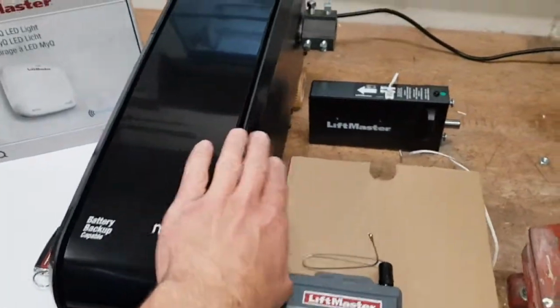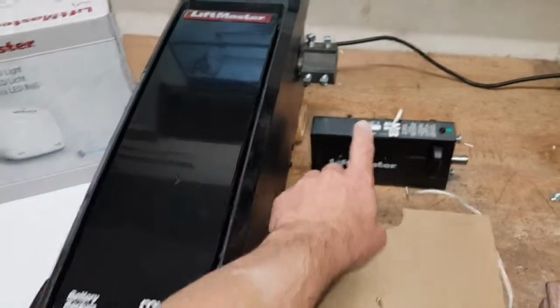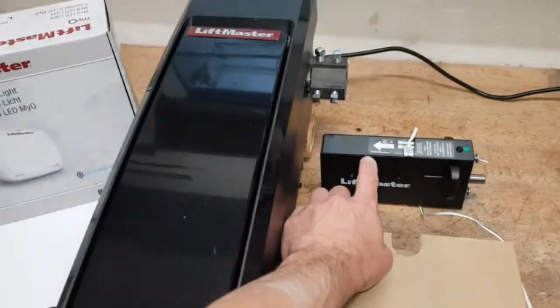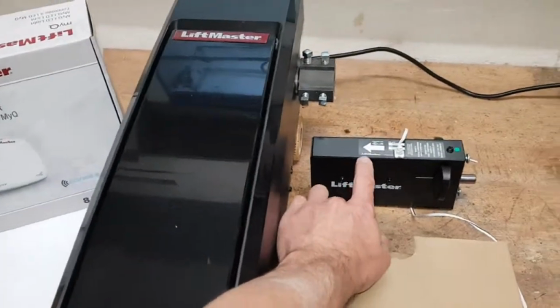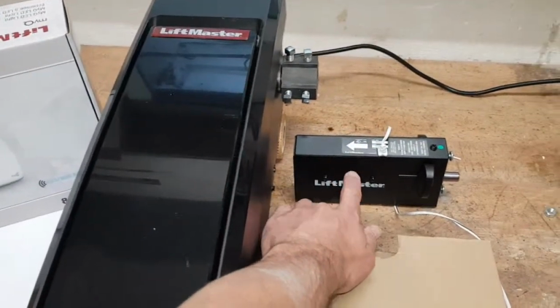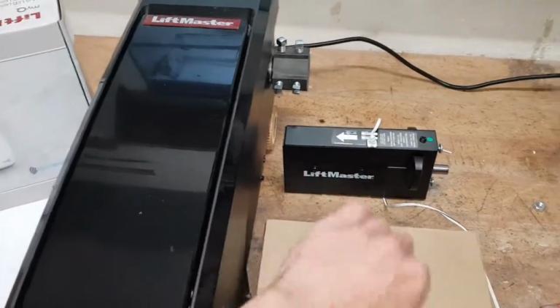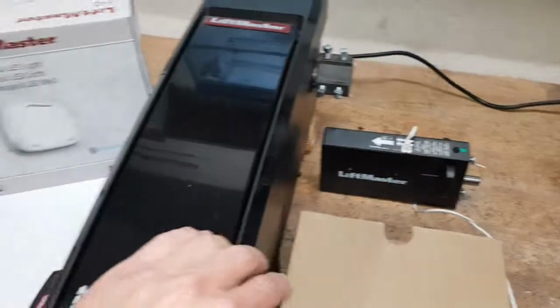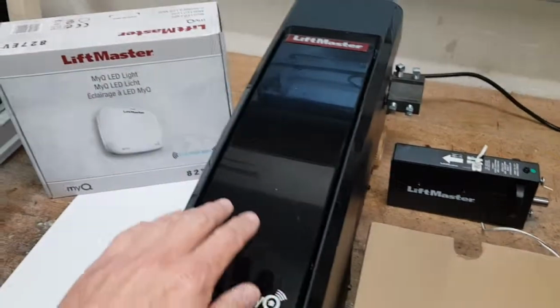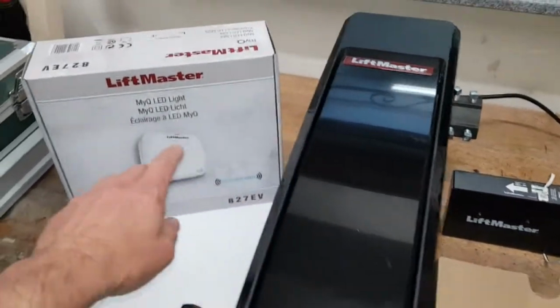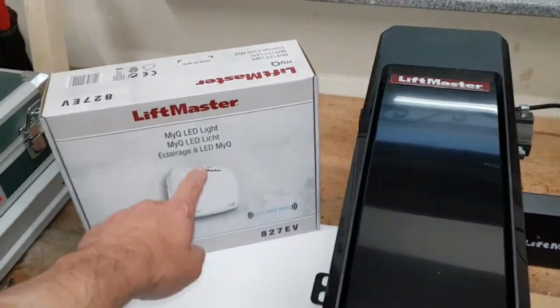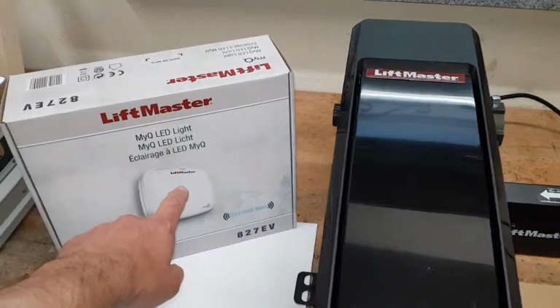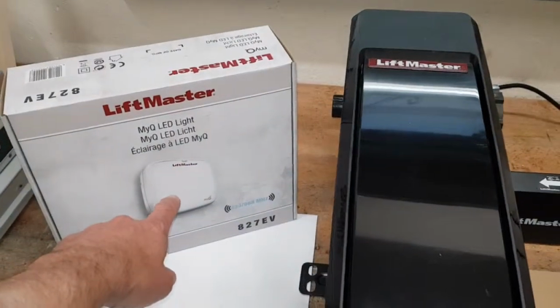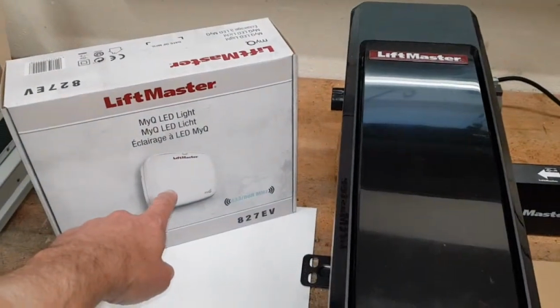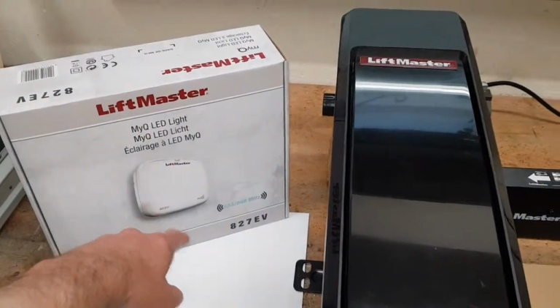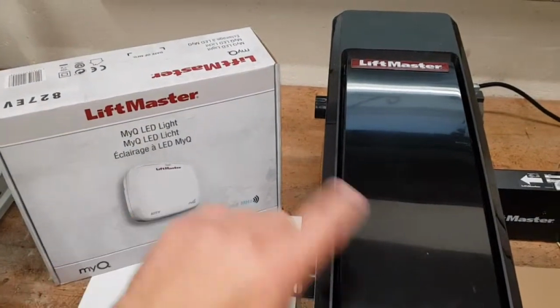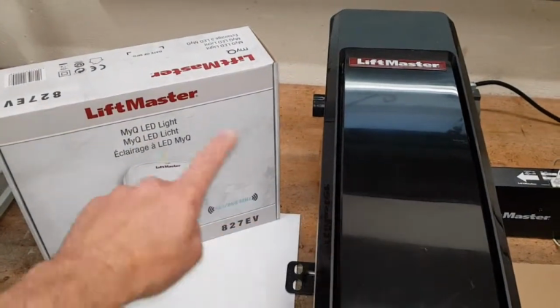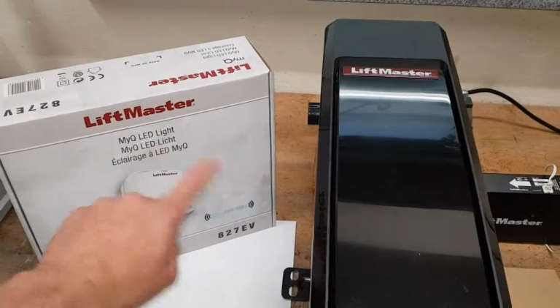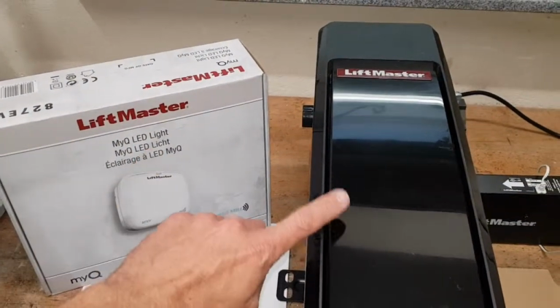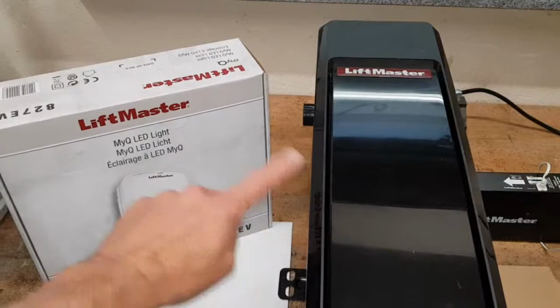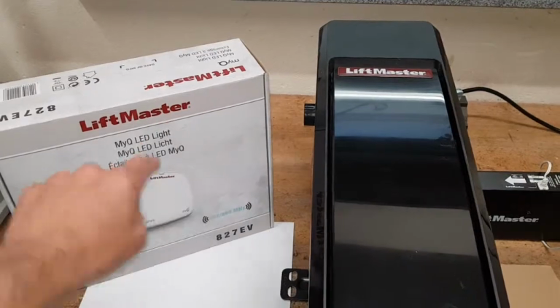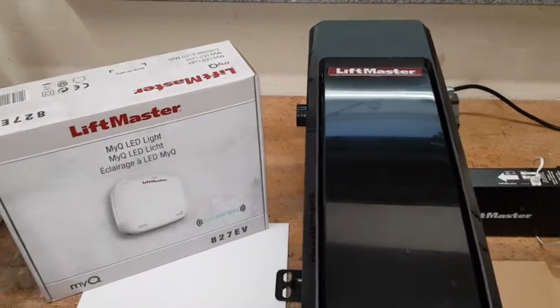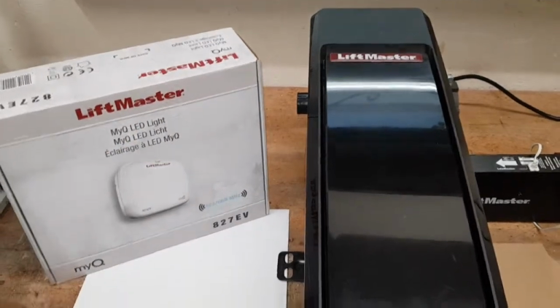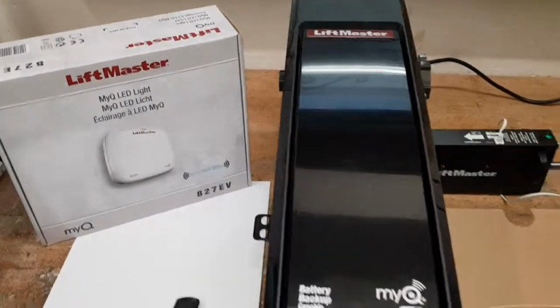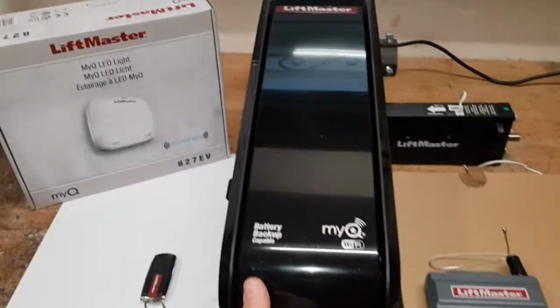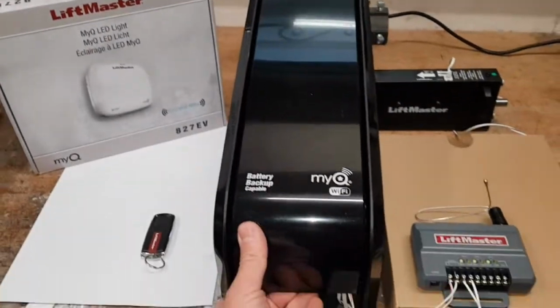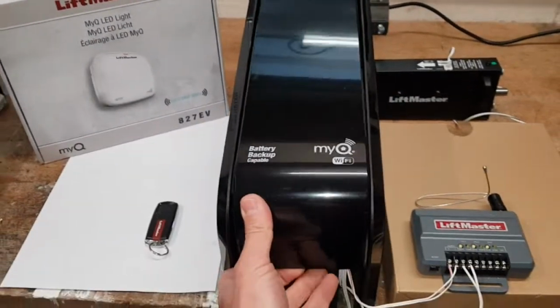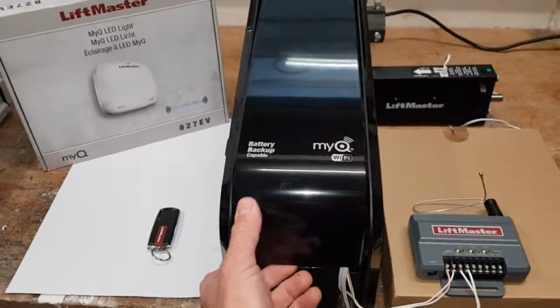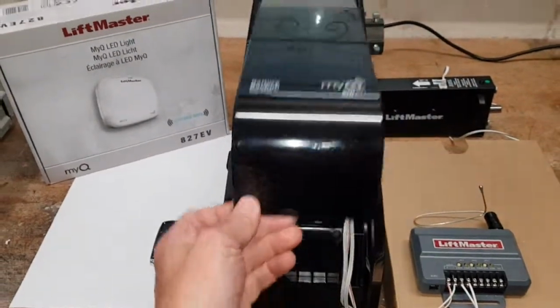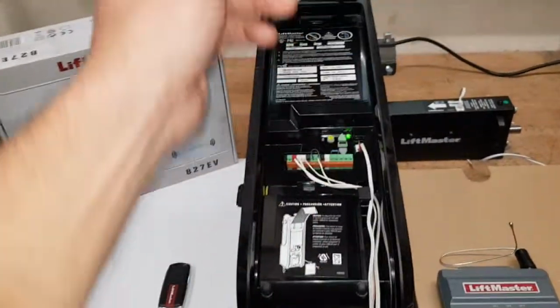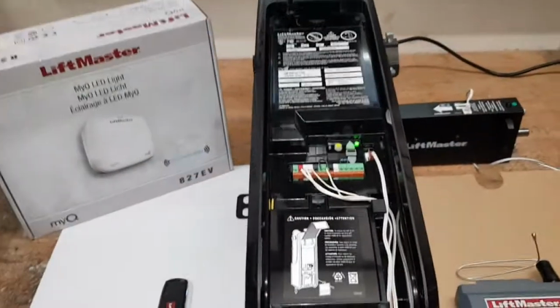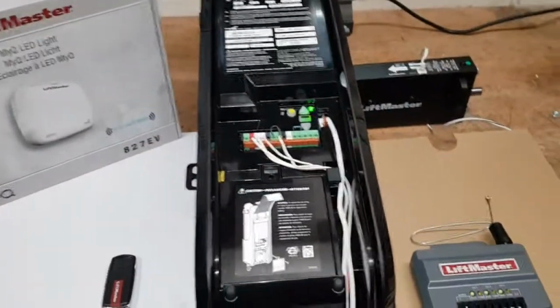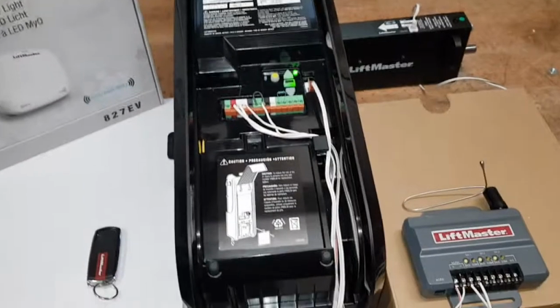A jackshaft opener also features an electric lock and an LED light that is remote controlled from the opener to give you light in the garage. So how do you connect that?